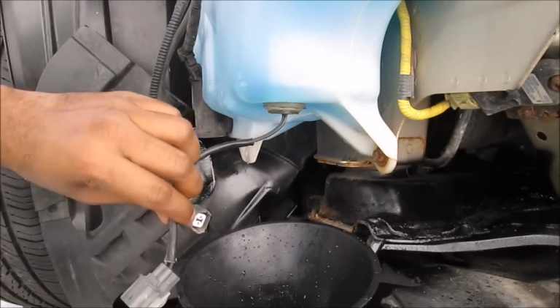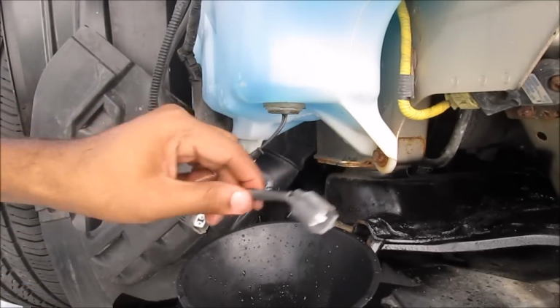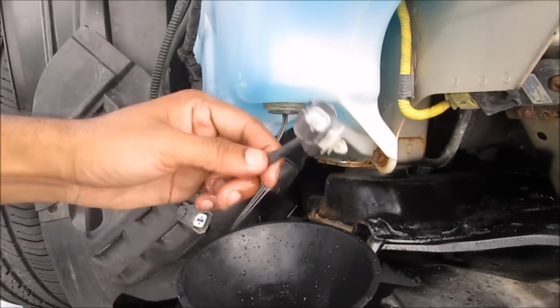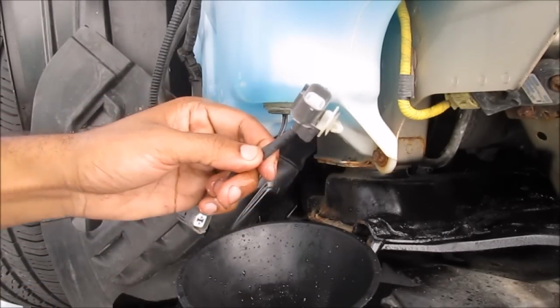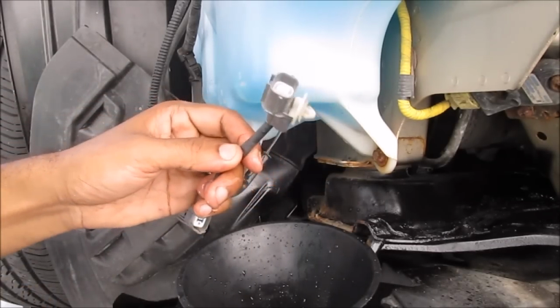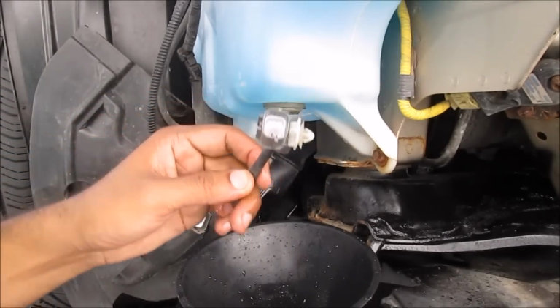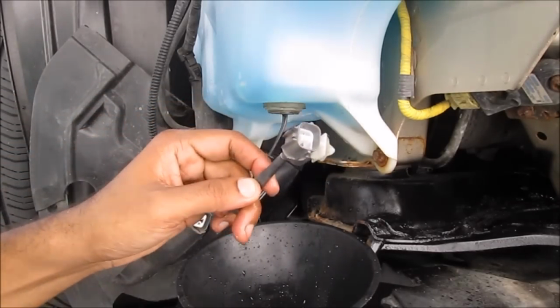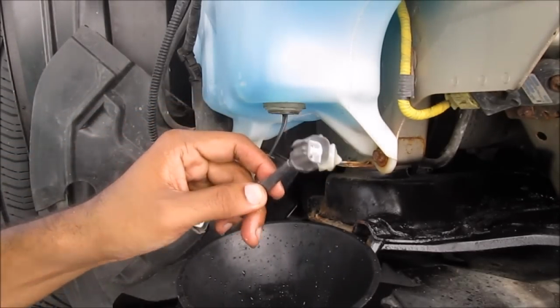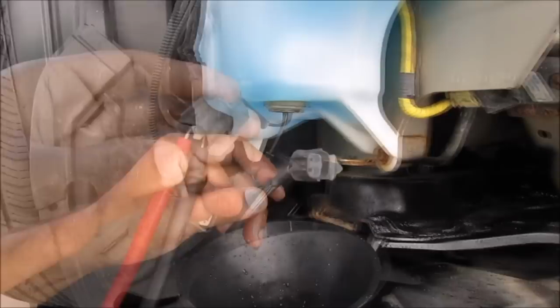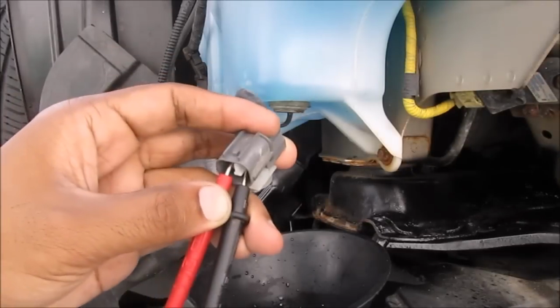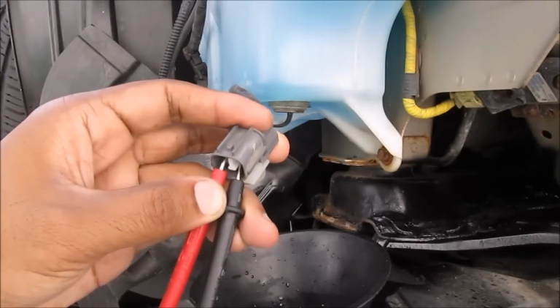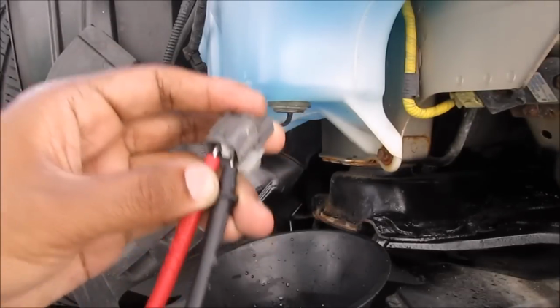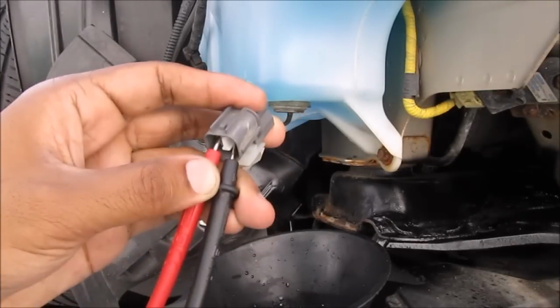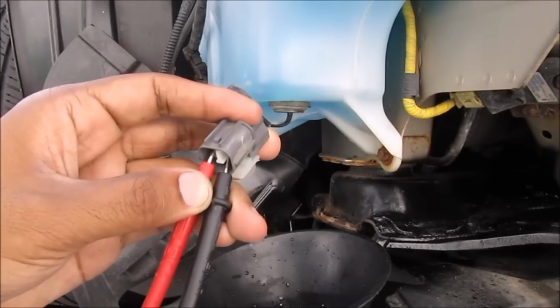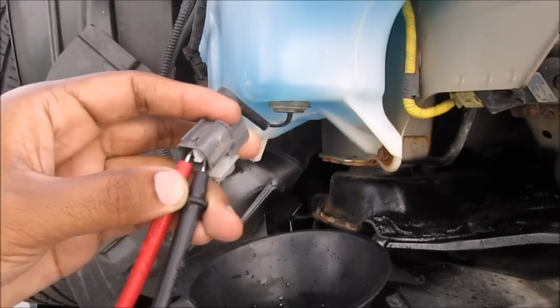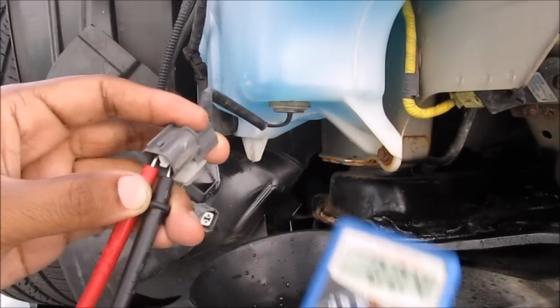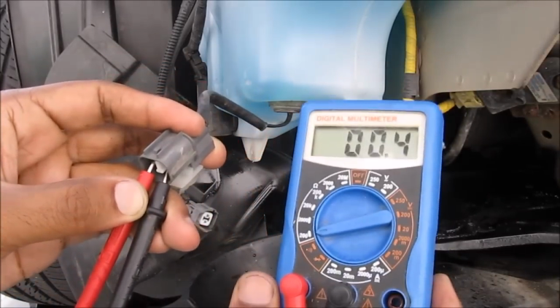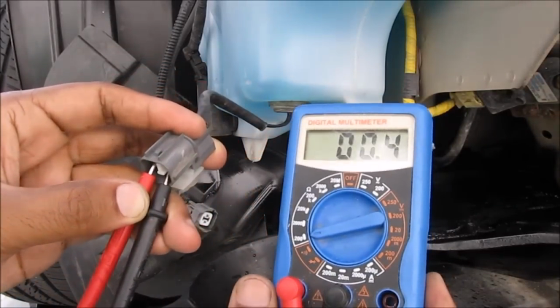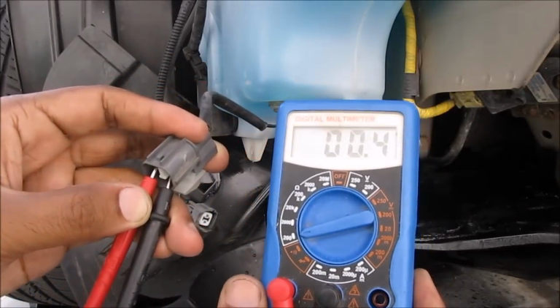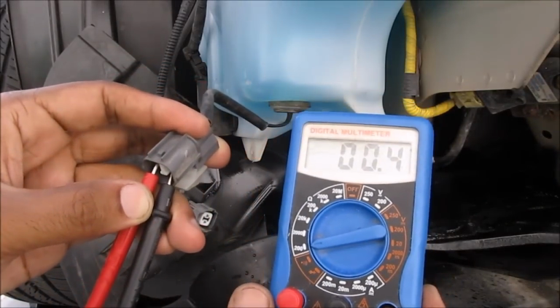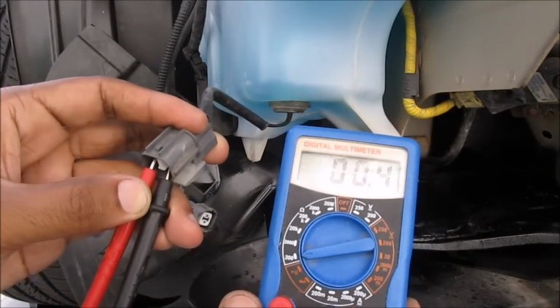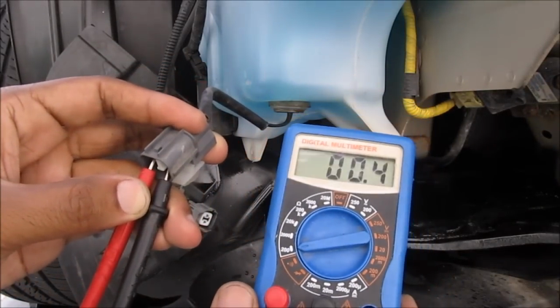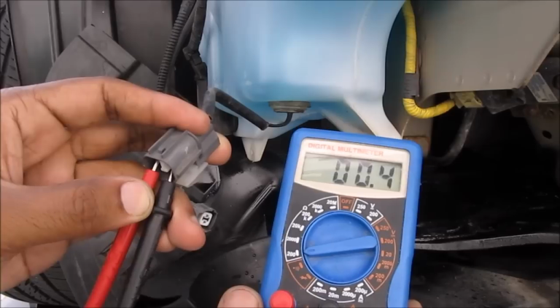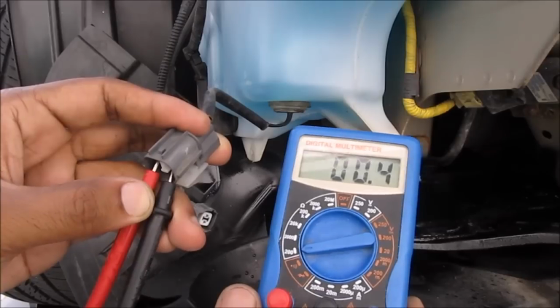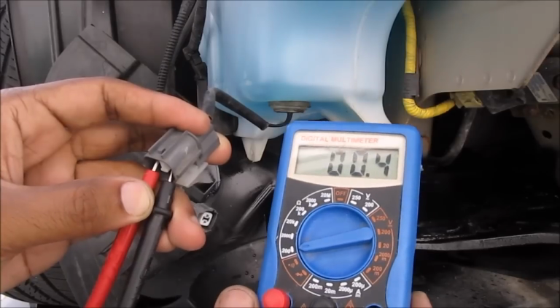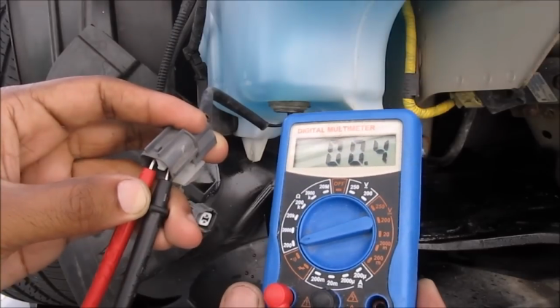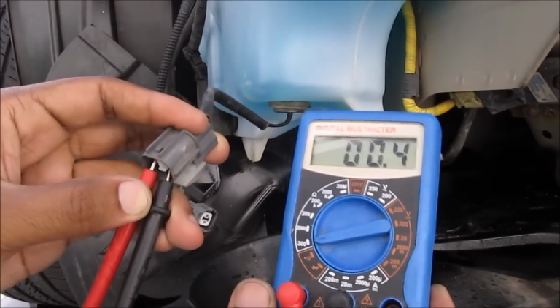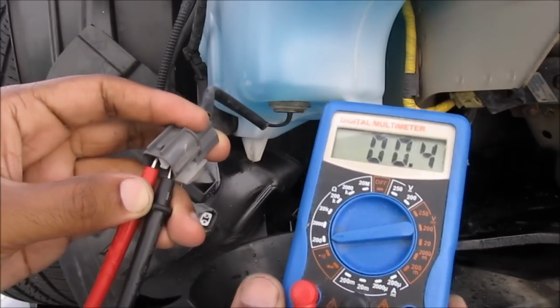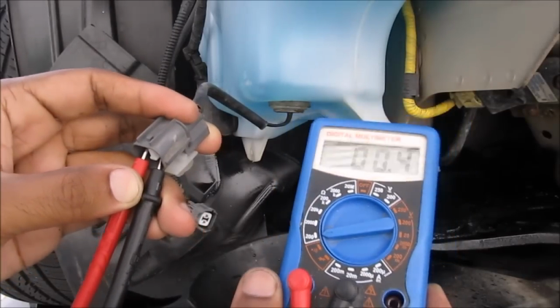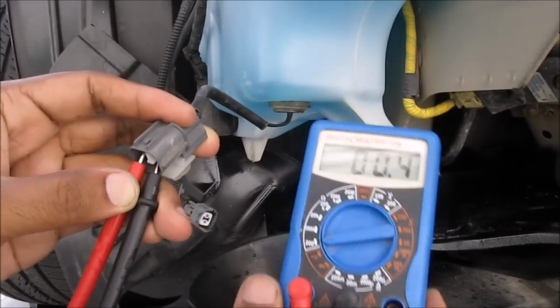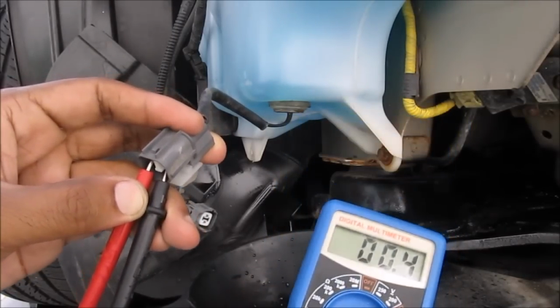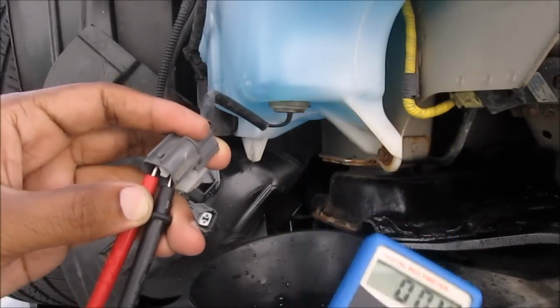I'm going to measure the resistance again to see if I fixed it. Despite the float being up, I've got my multimeter on there and I'm still reading zero ohms, which means that it's a closed circuit and that sensor is malfunctioning.